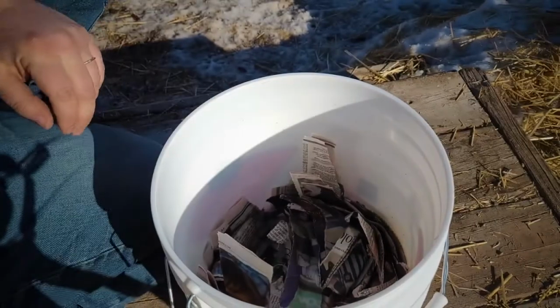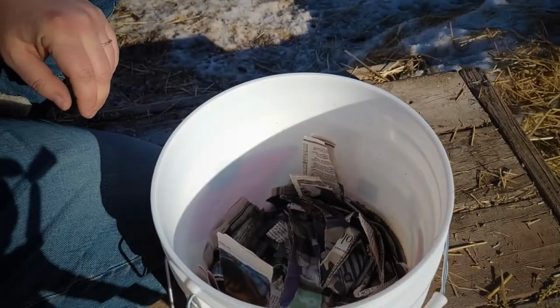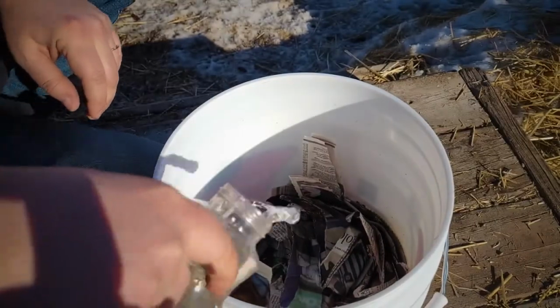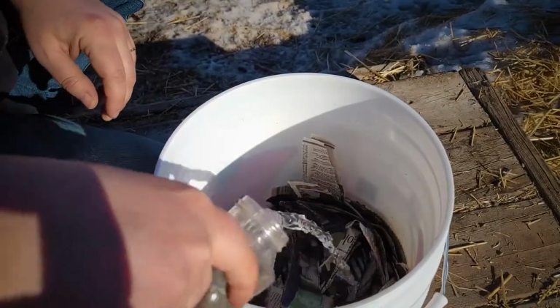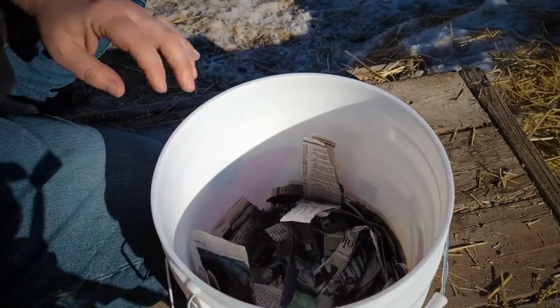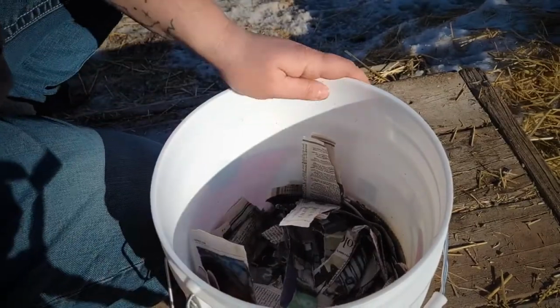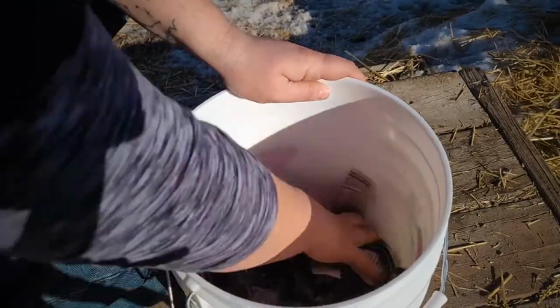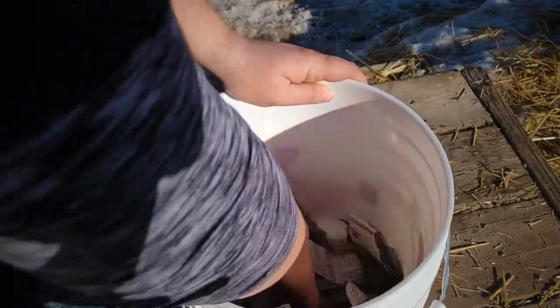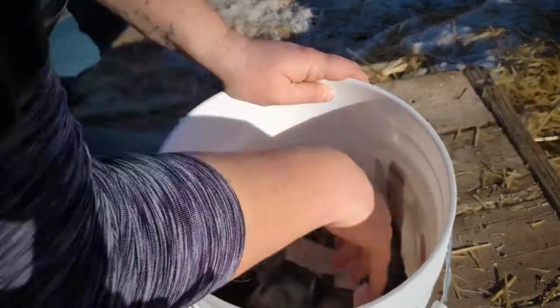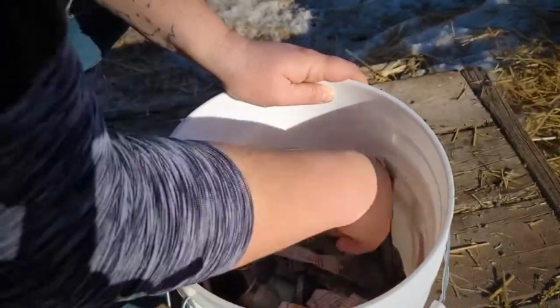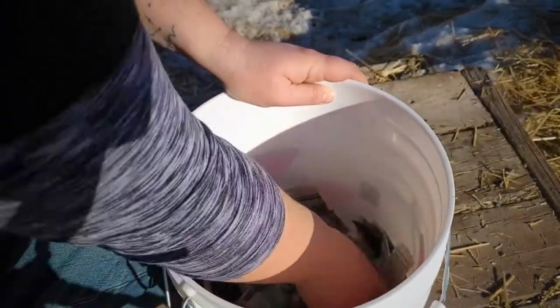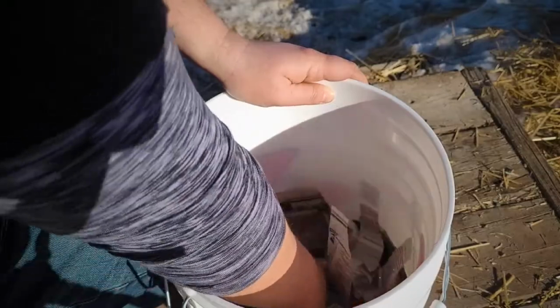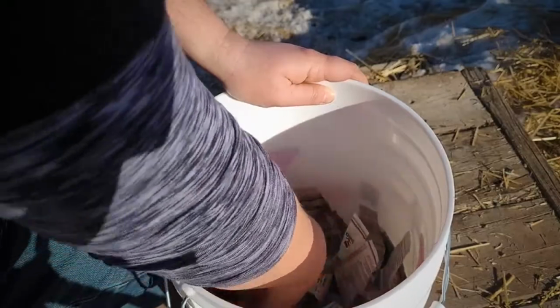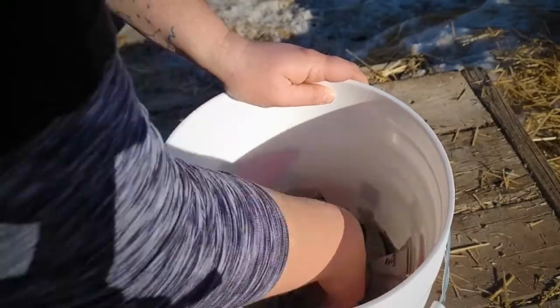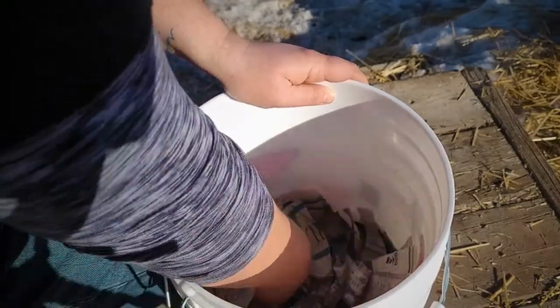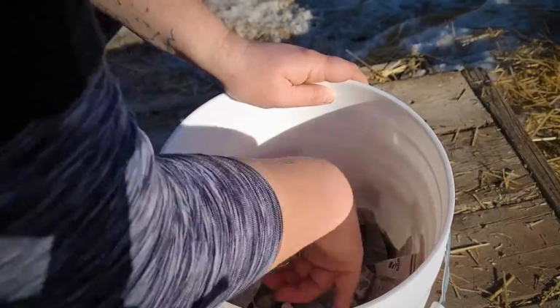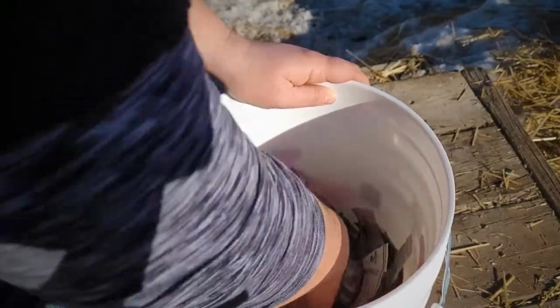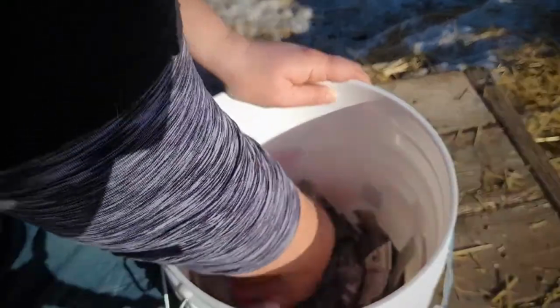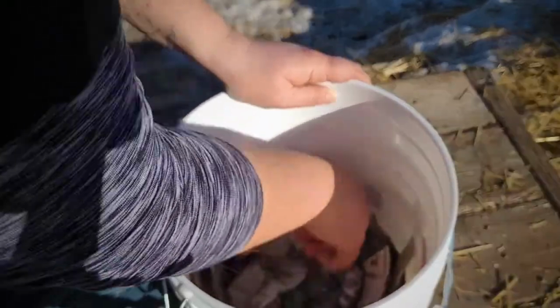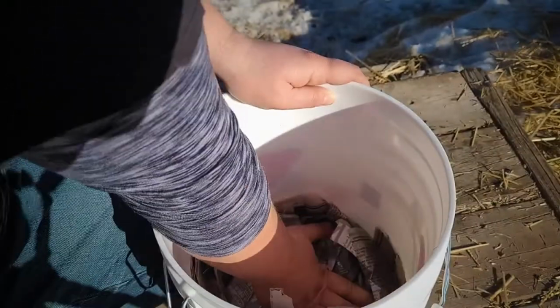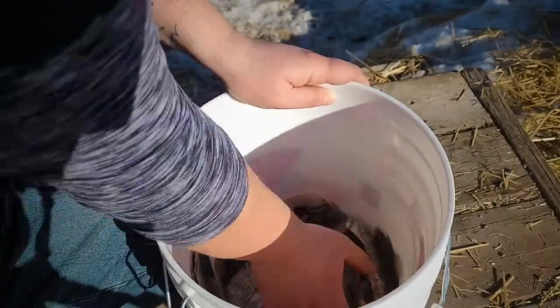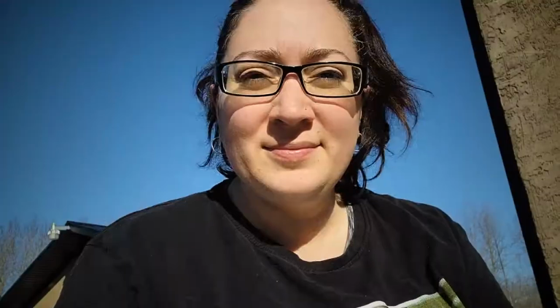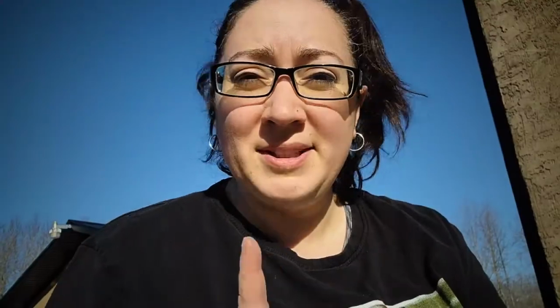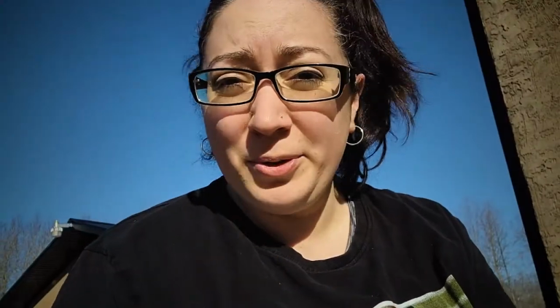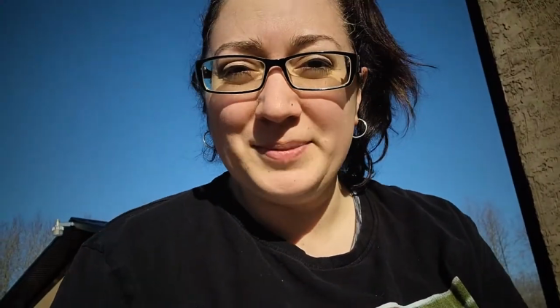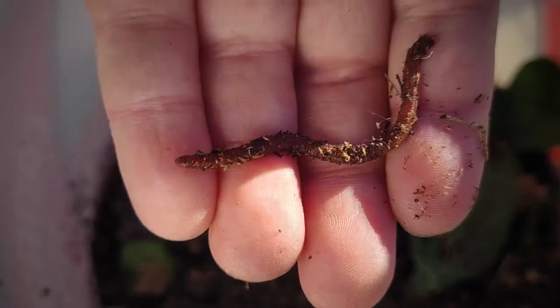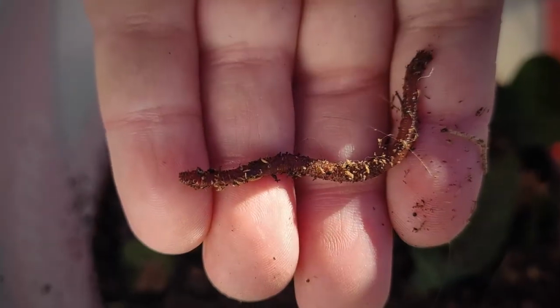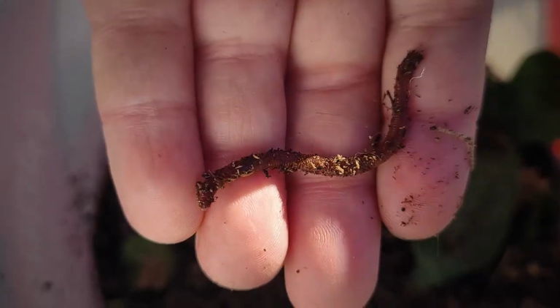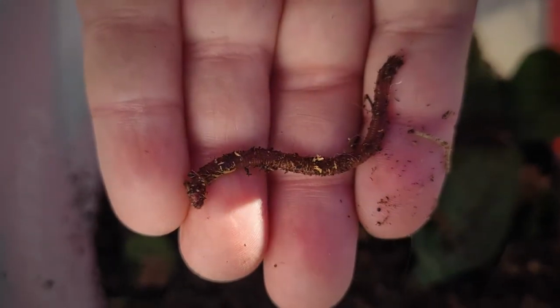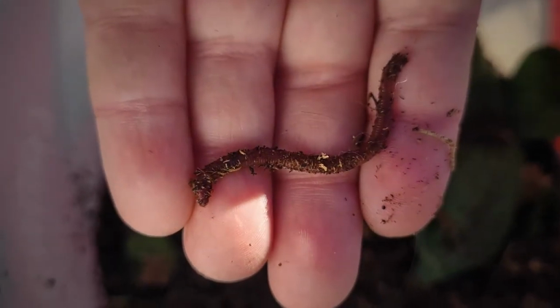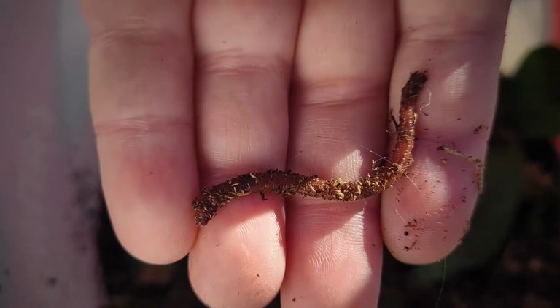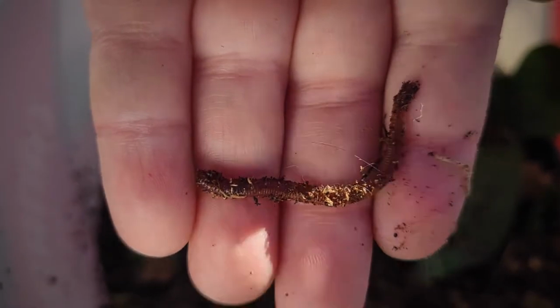You pour a little bit of water on there. You can also pre-soak the bedding beforehand if you want to put it in wet. Then it's time for the worms — and there we go, happy worms in their new little home.